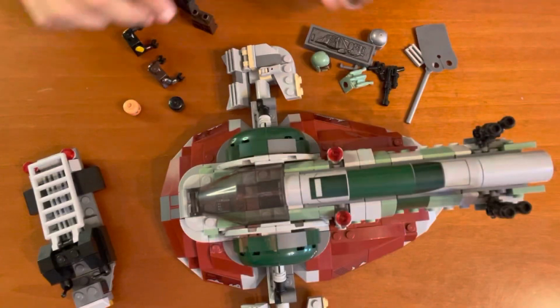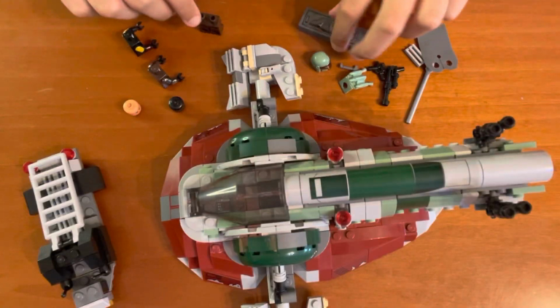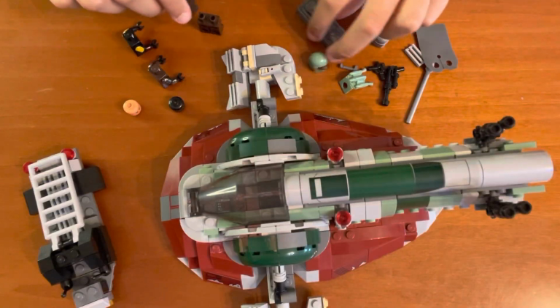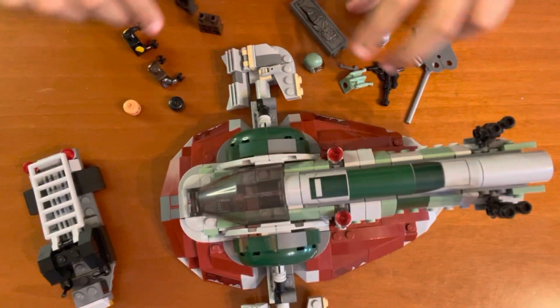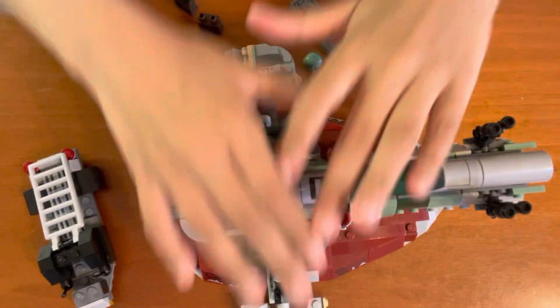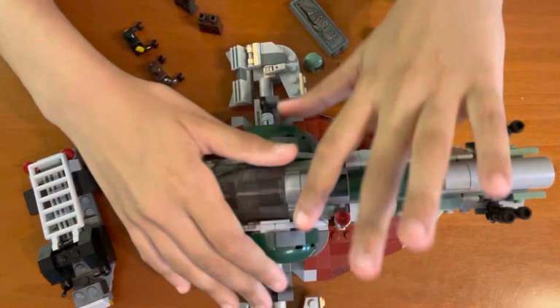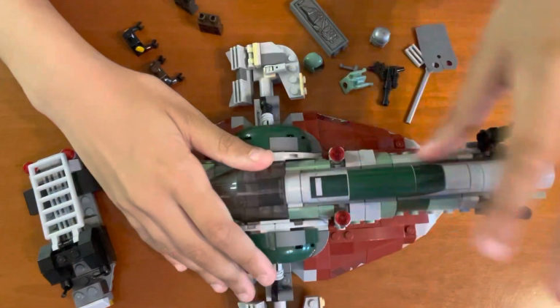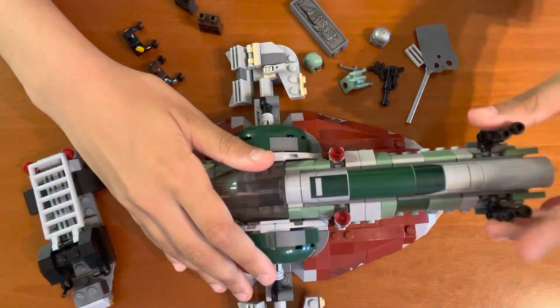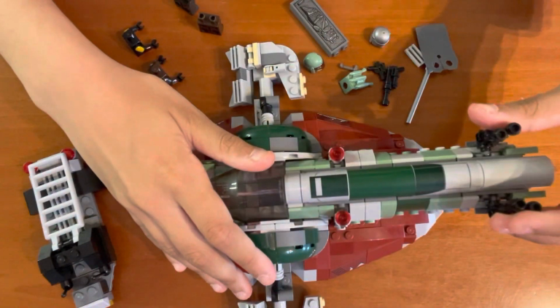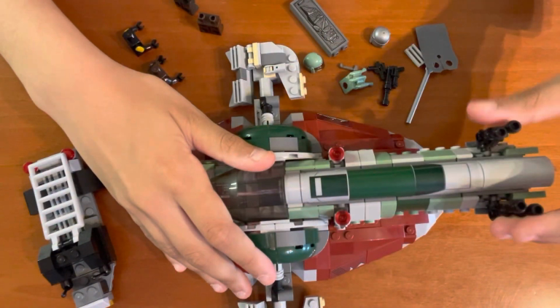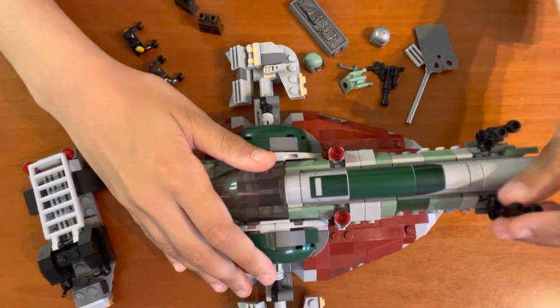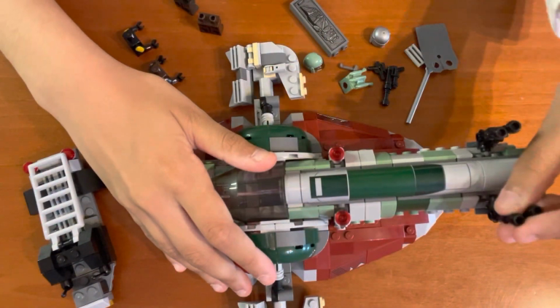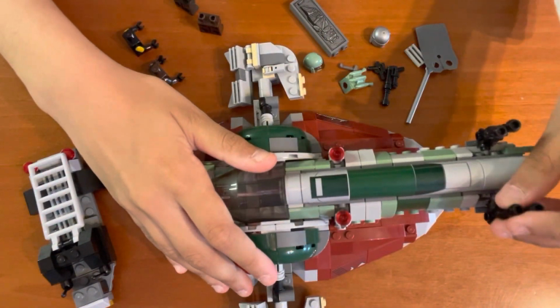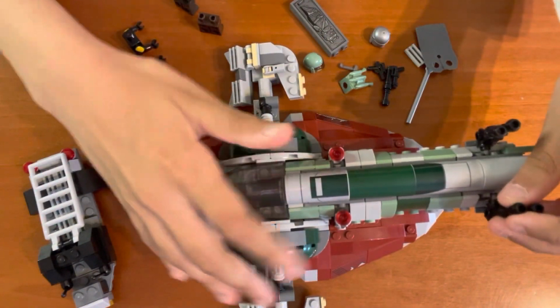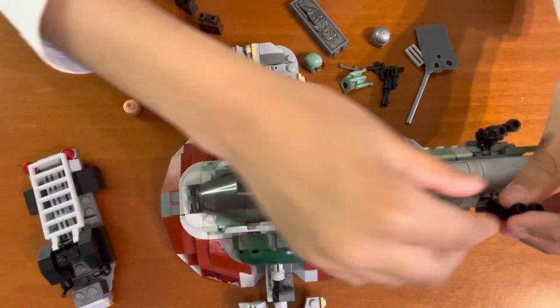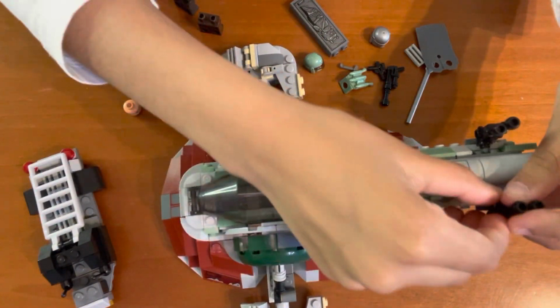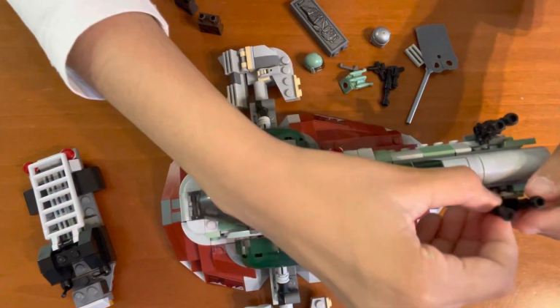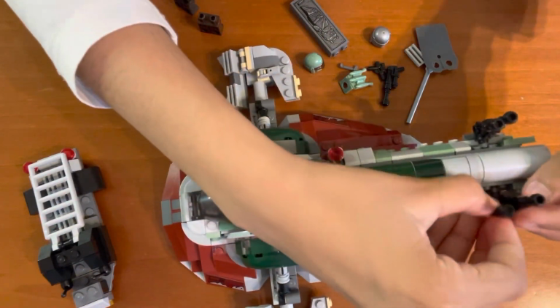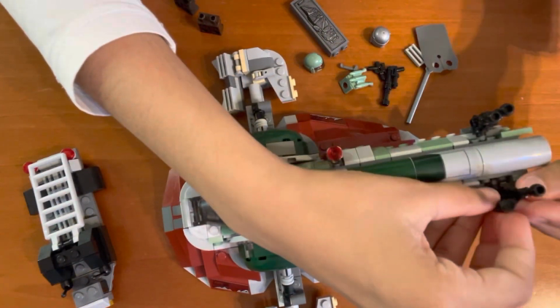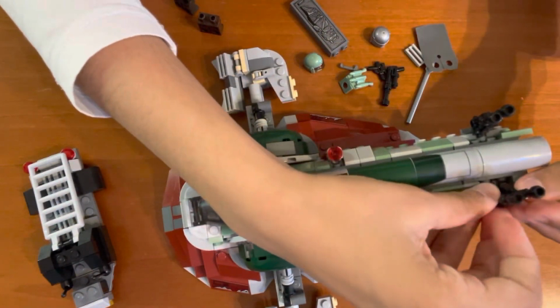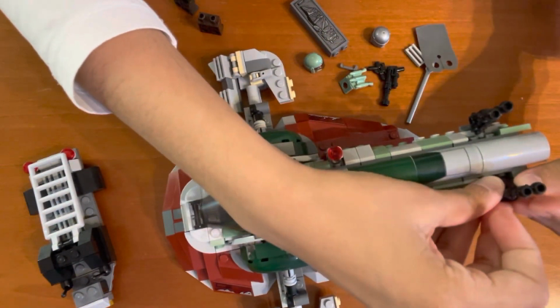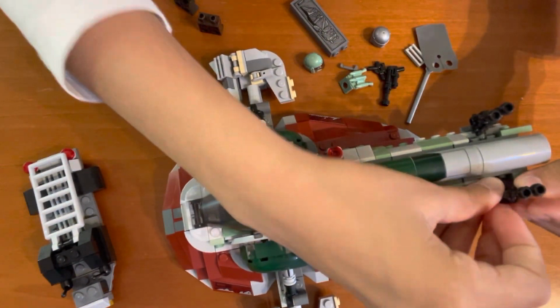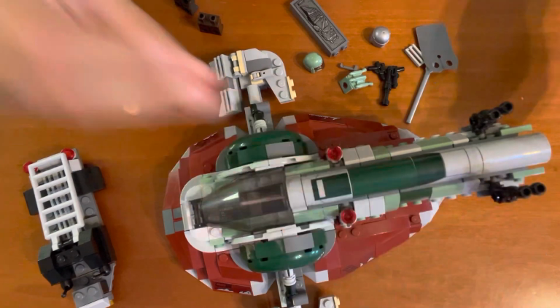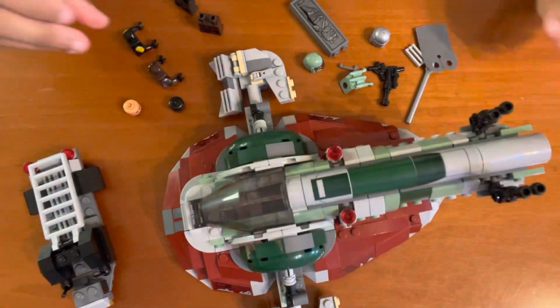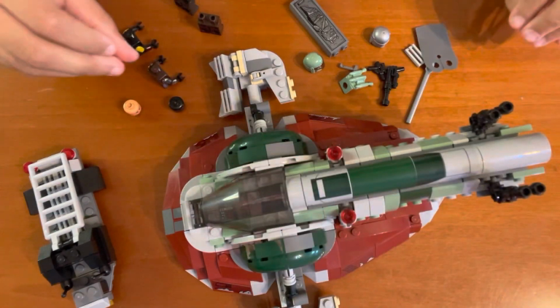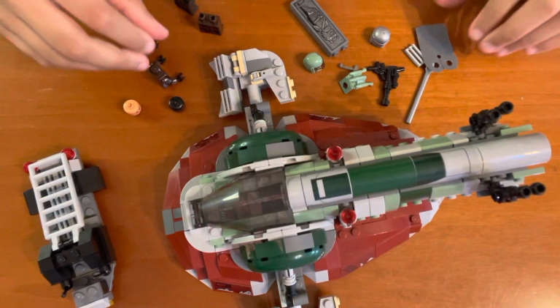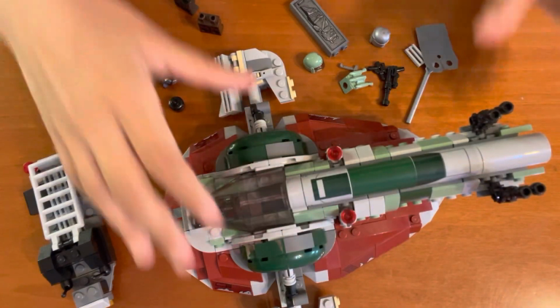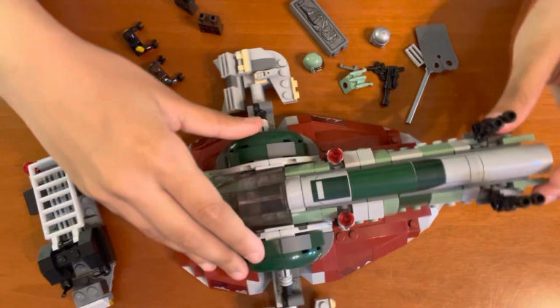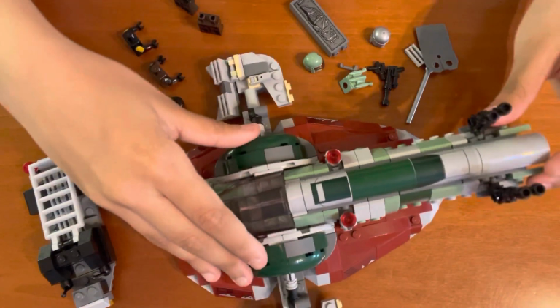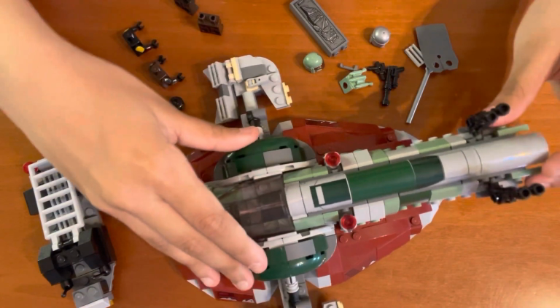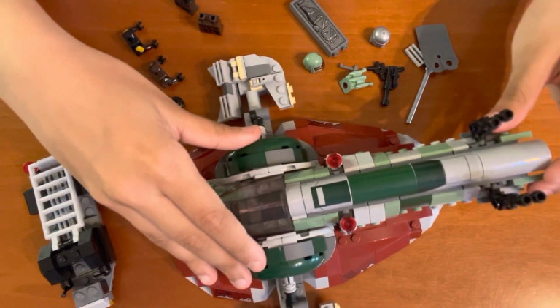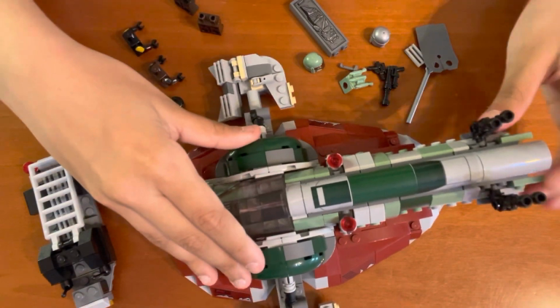Now that your starship is completely built, here's the last piece. There — now your starship is completely built.